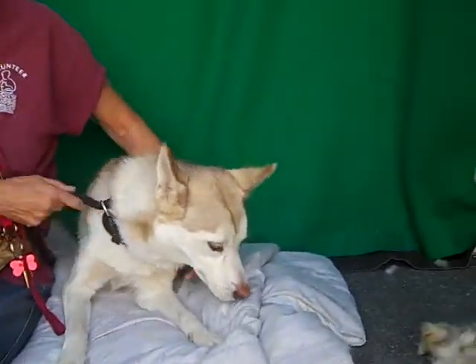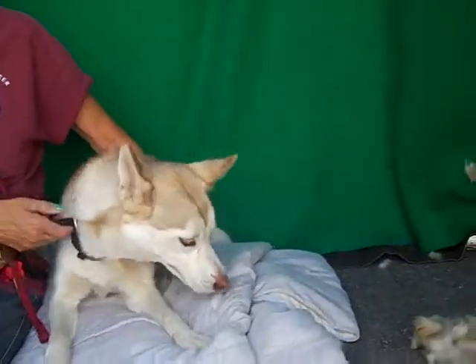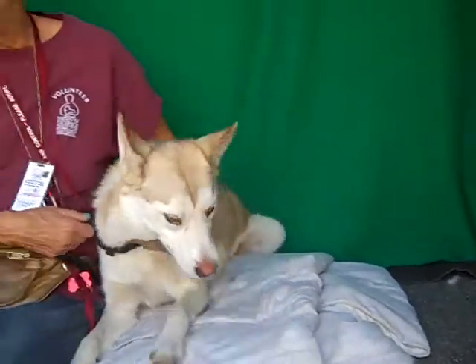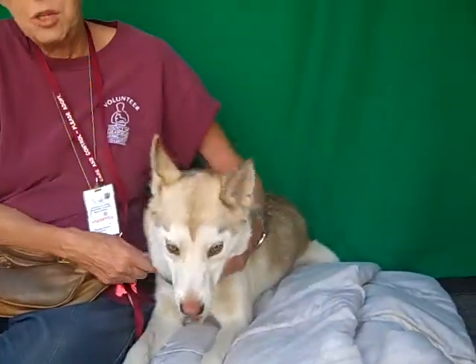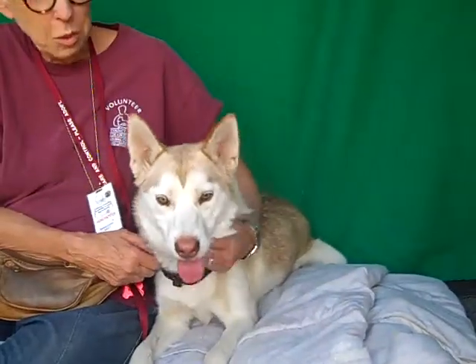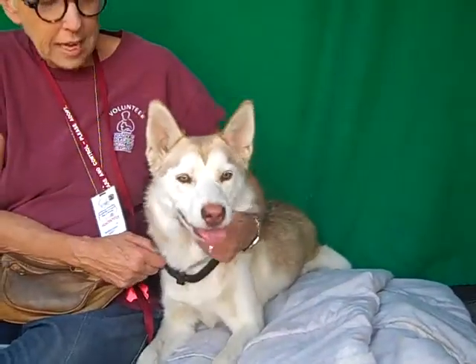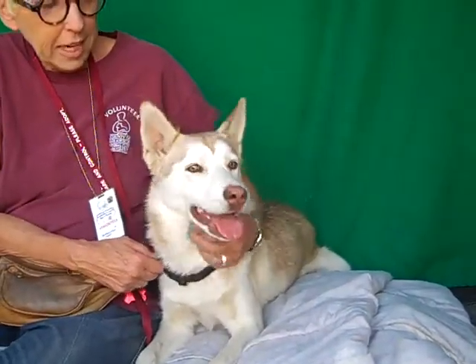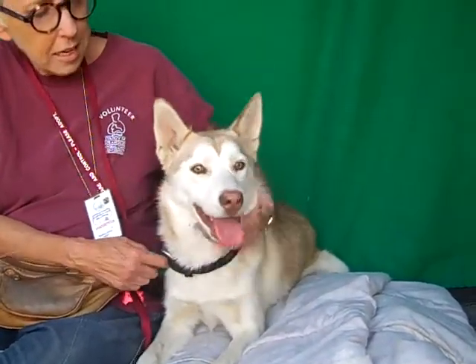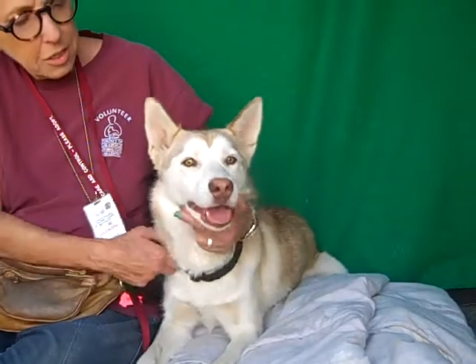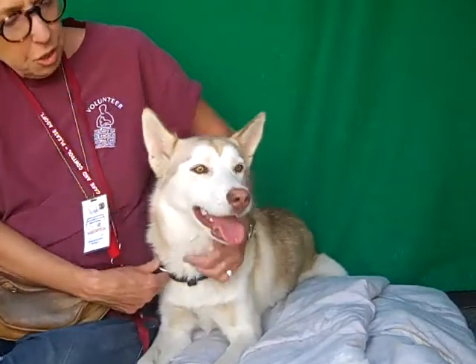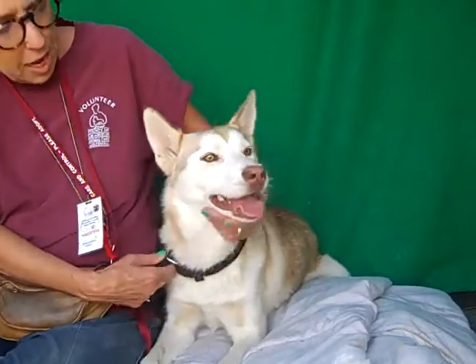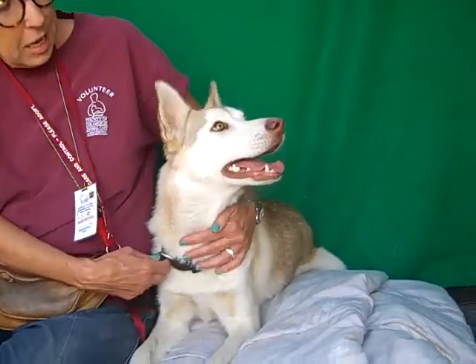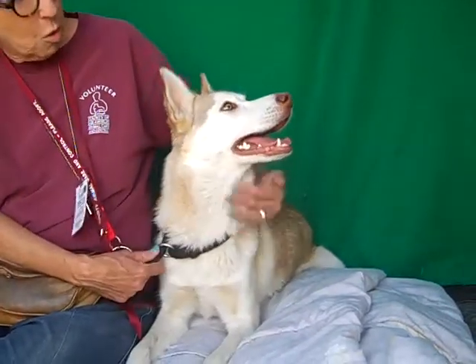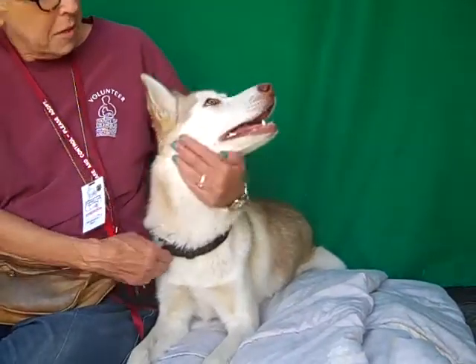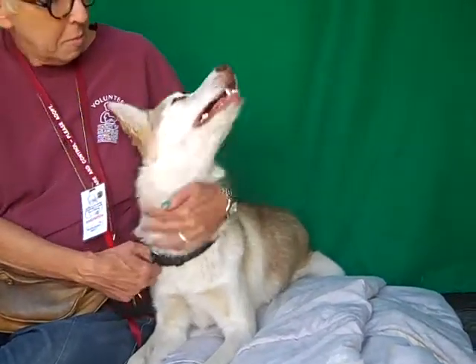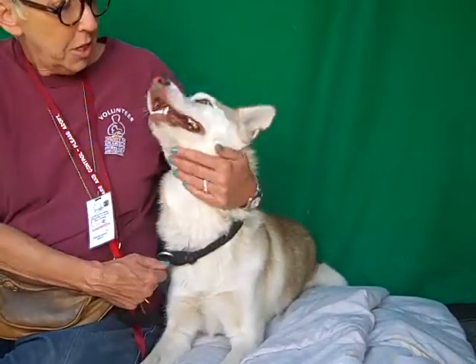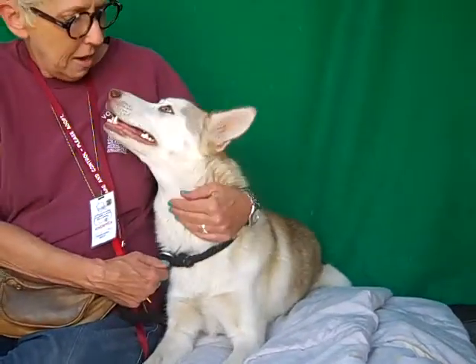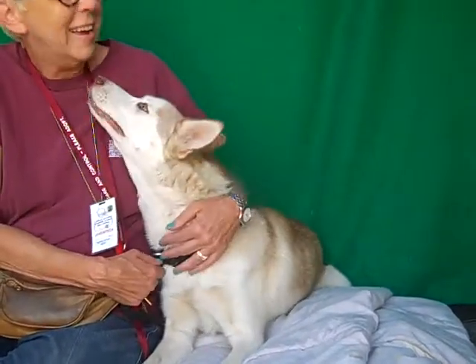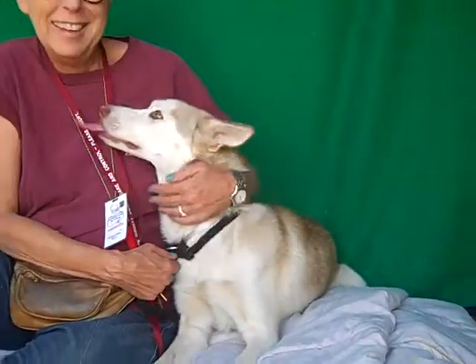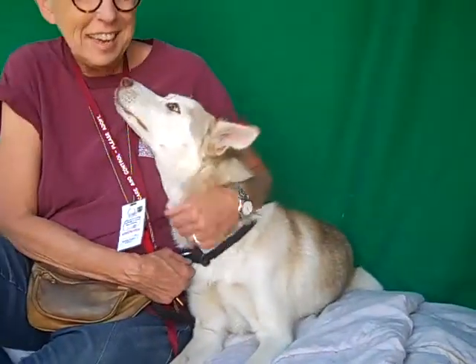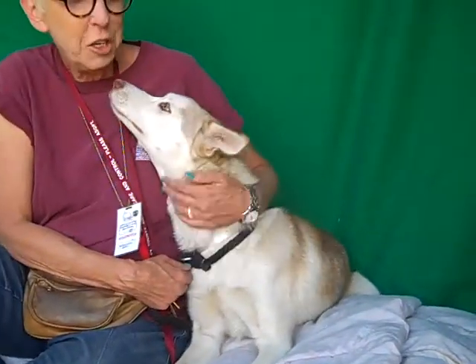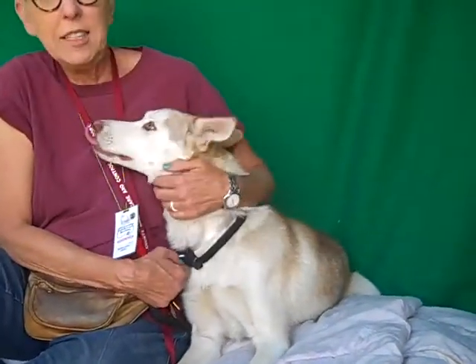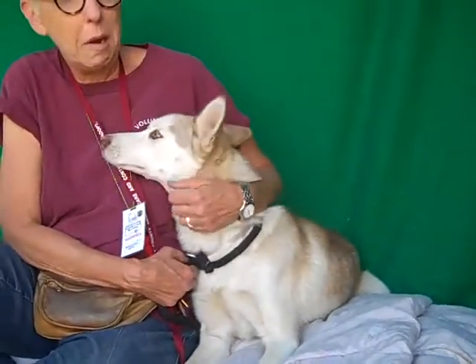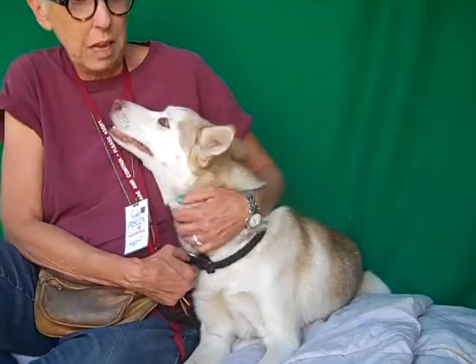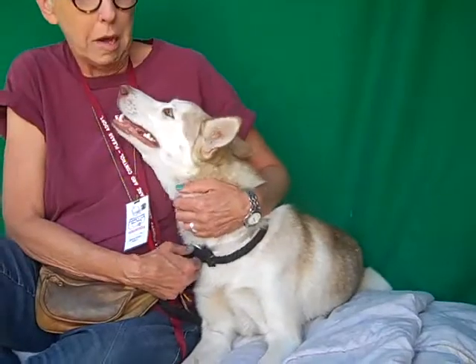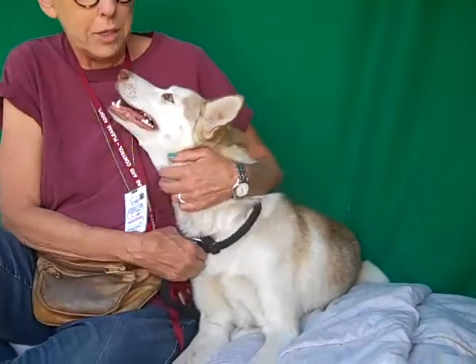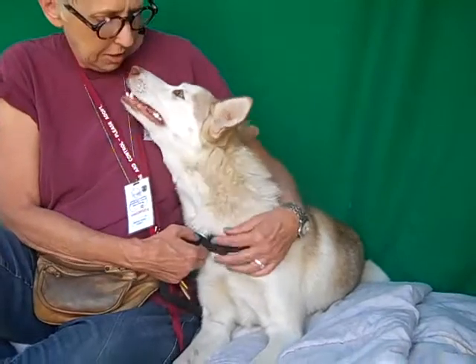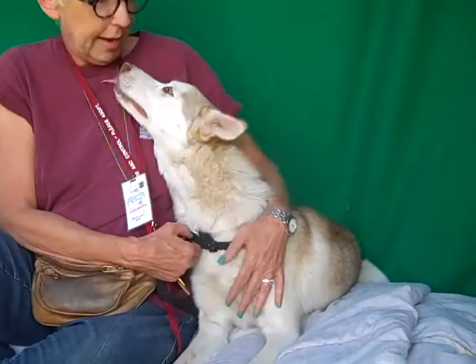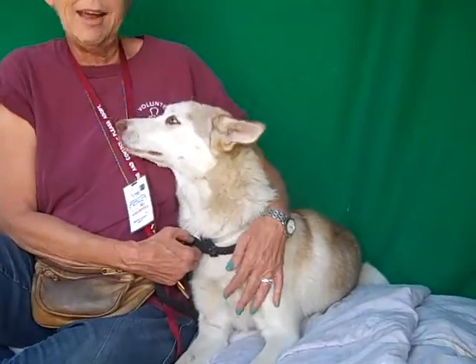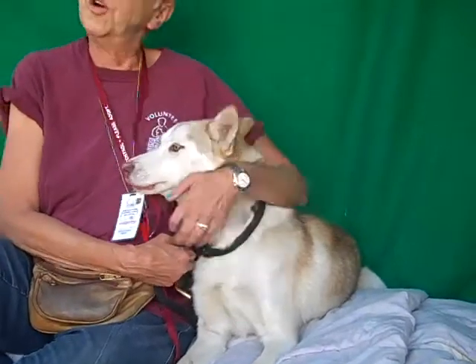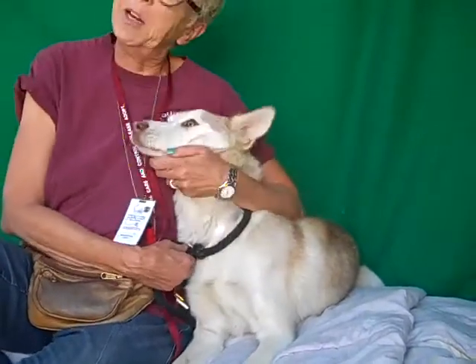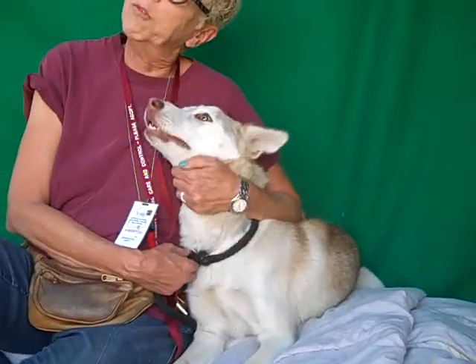She's very manageable. She walks politely. She shows signs of being housebroken. She really does bond with everybody — she's just like, 'Hi, you're my new best friend.'